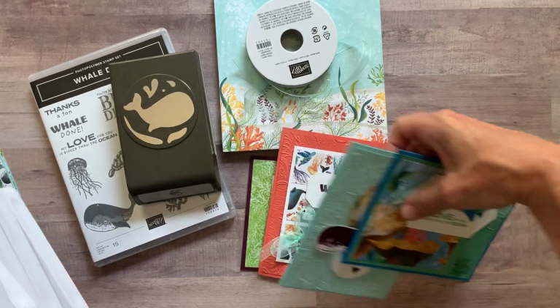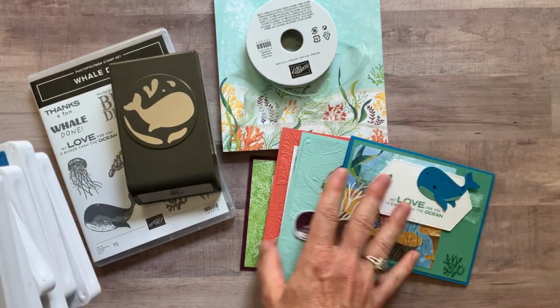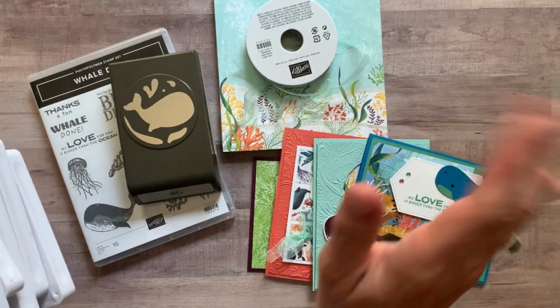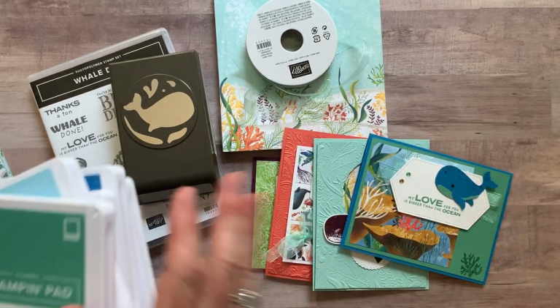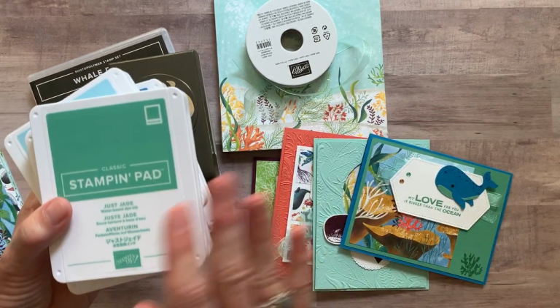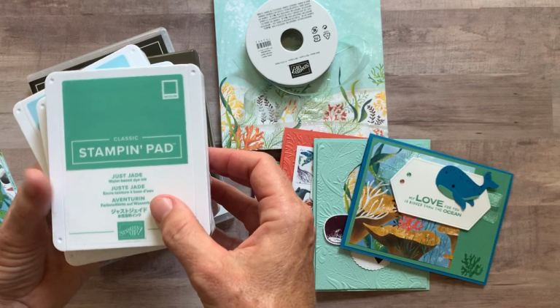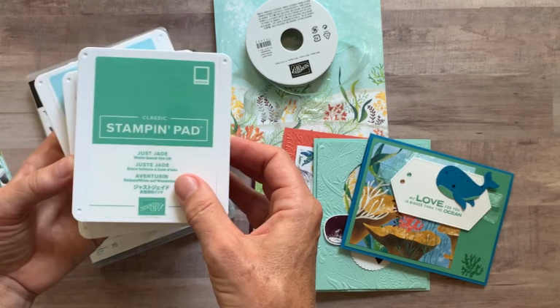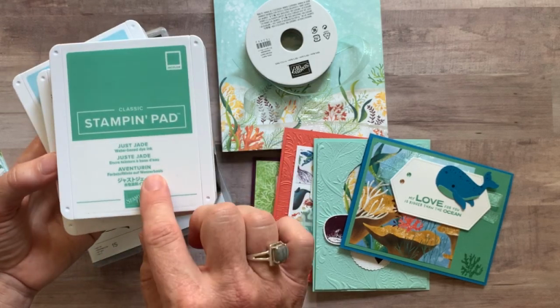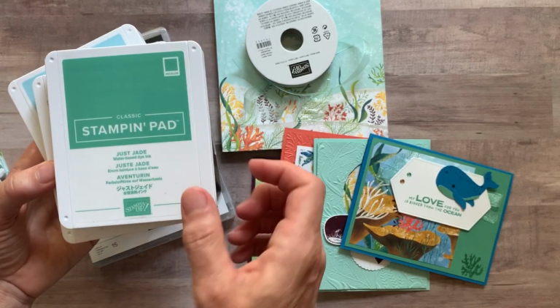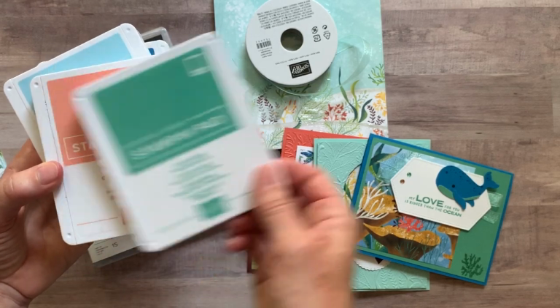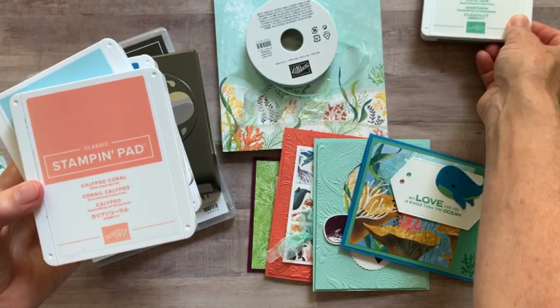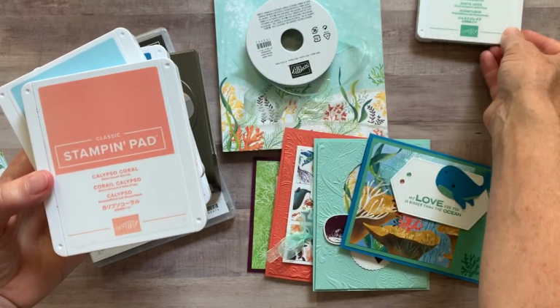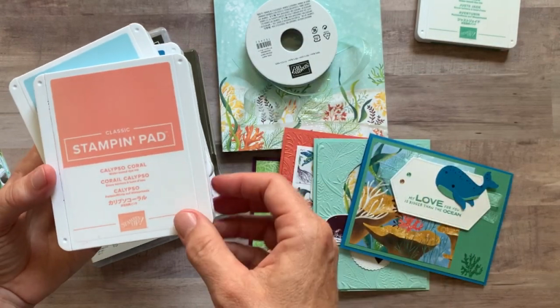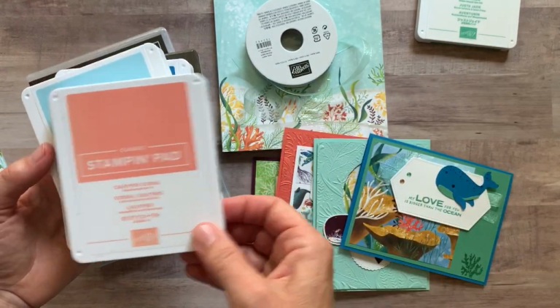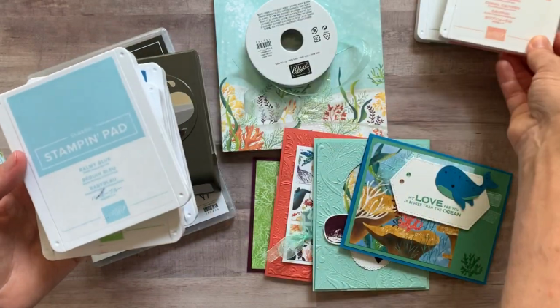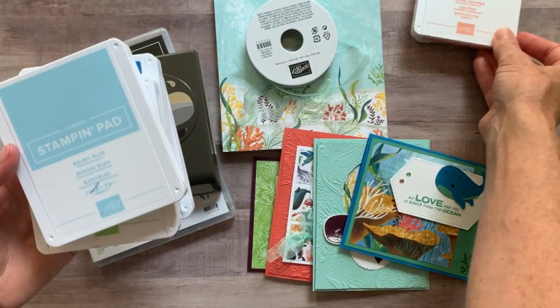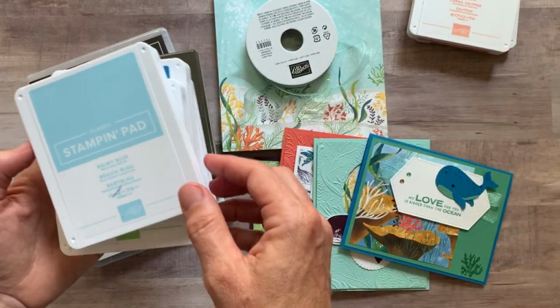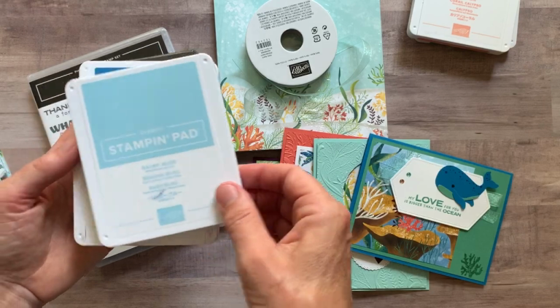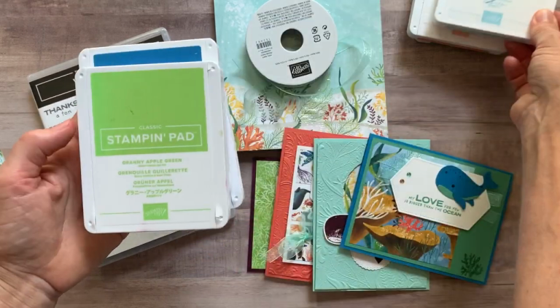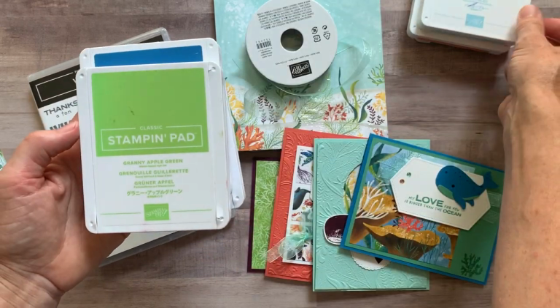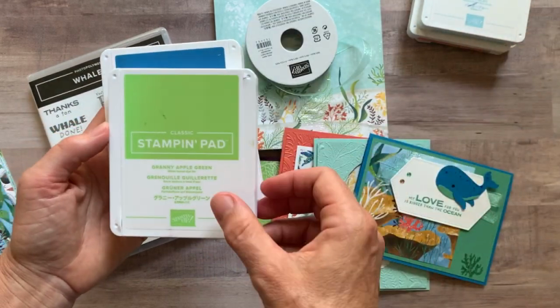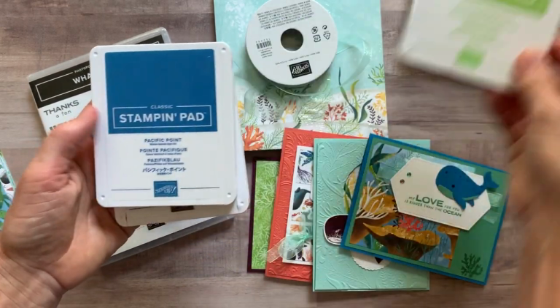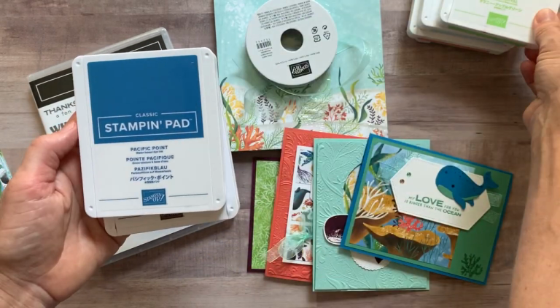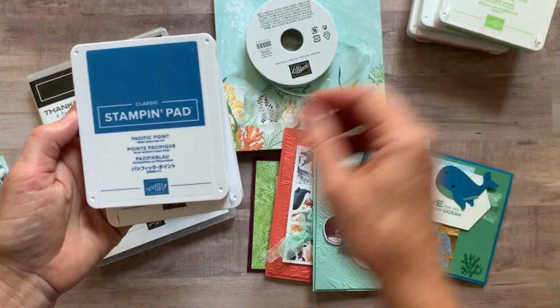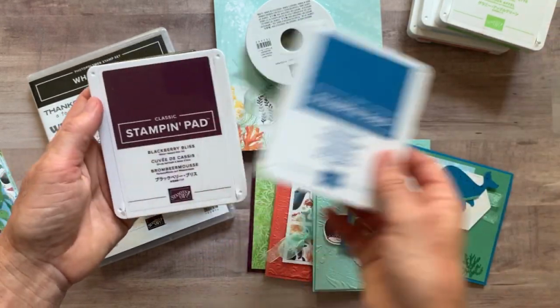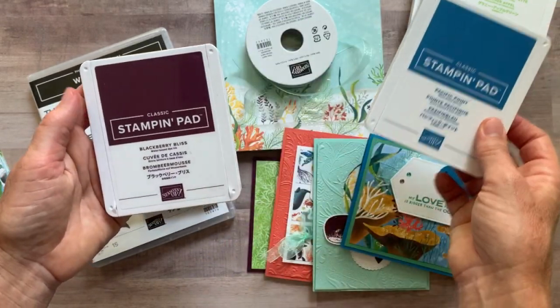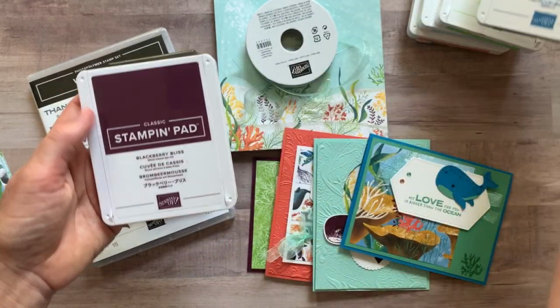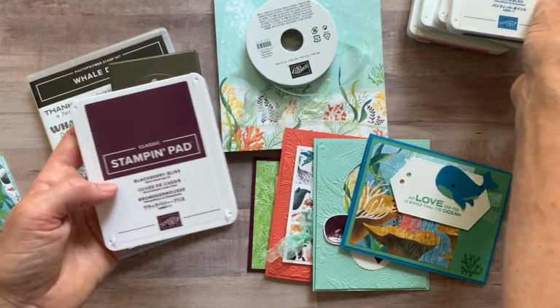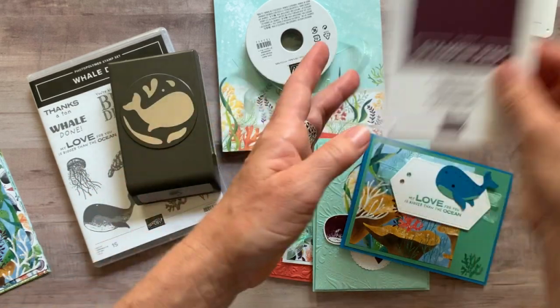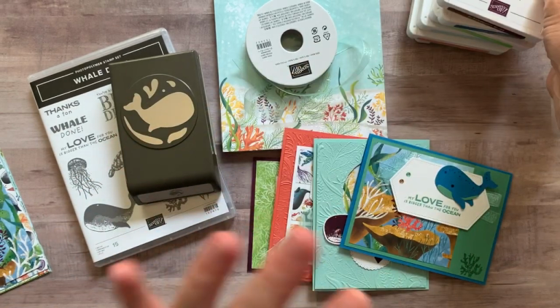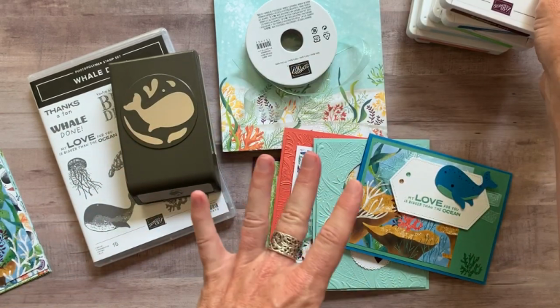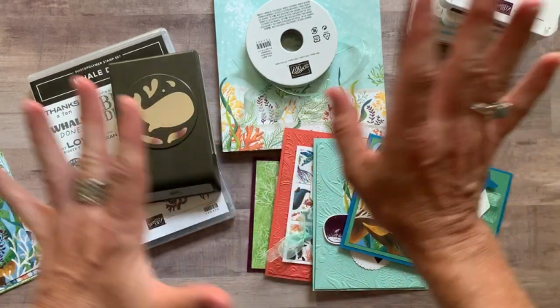If you don't have my exact ink colors, use what you have or you can order these. We used the brand new Just Jade, one of our new ink colors, Calypso Coral, Balmy Blue, Granny Apple Green, Pacific Point, and Blackberry Bliss. So those are the ink pad colors.